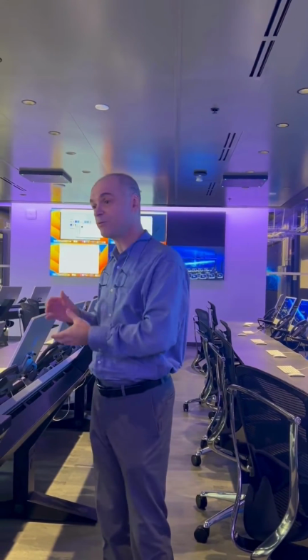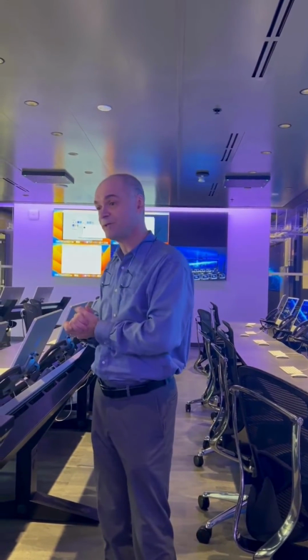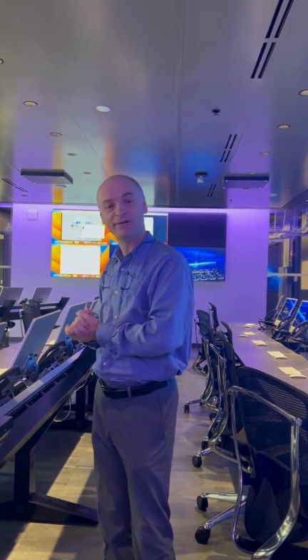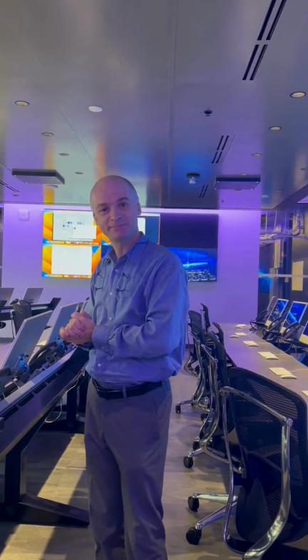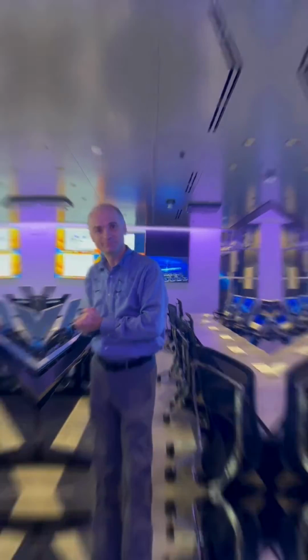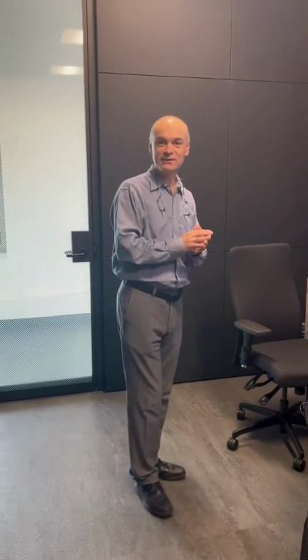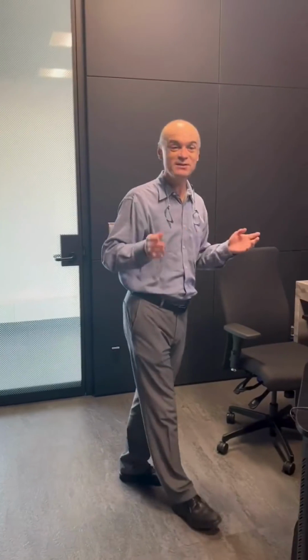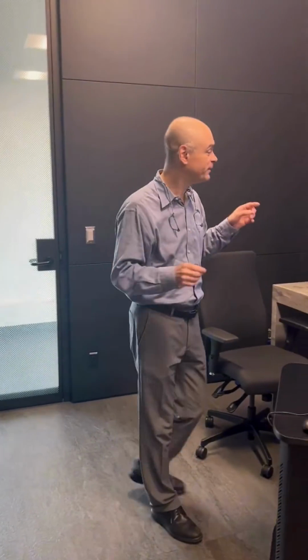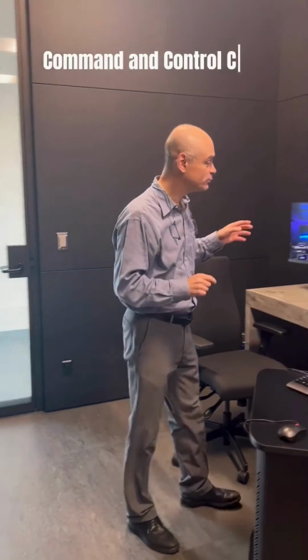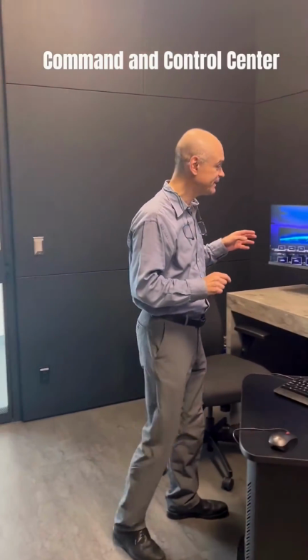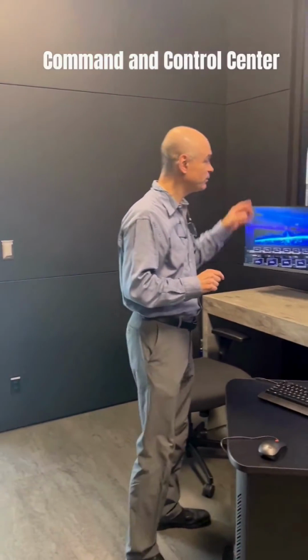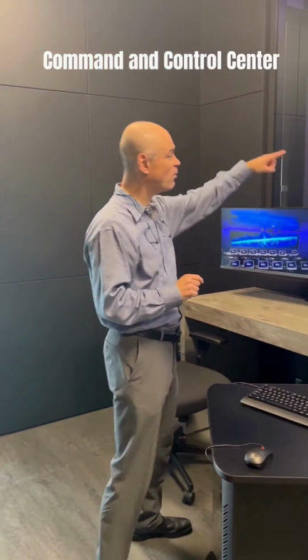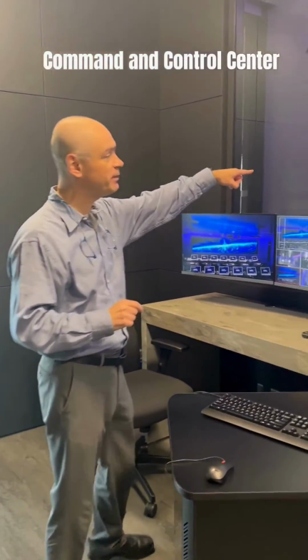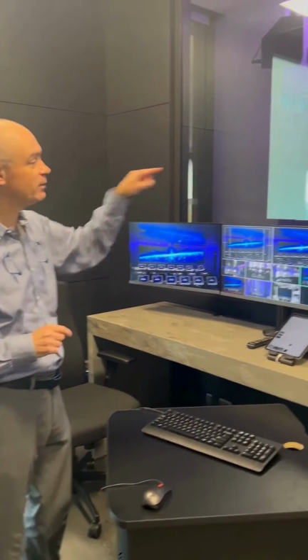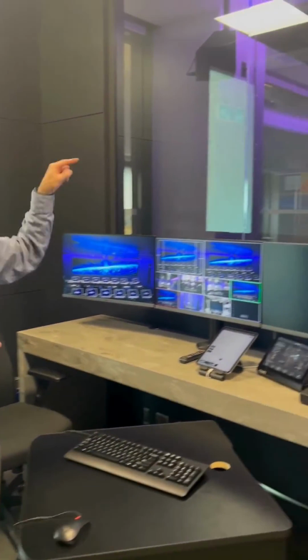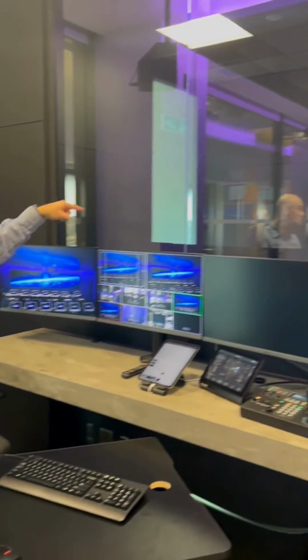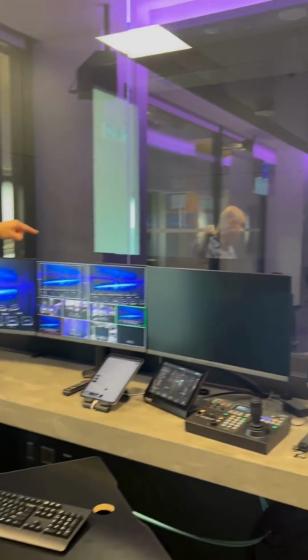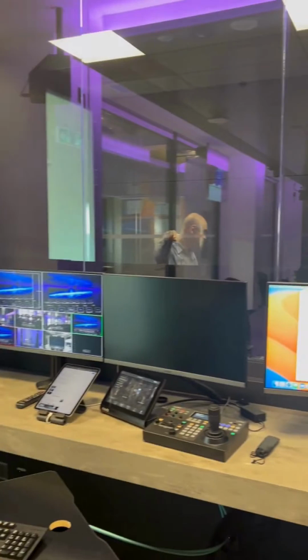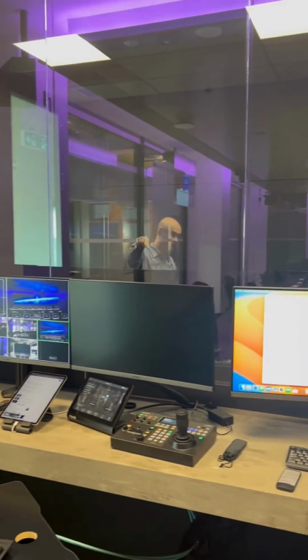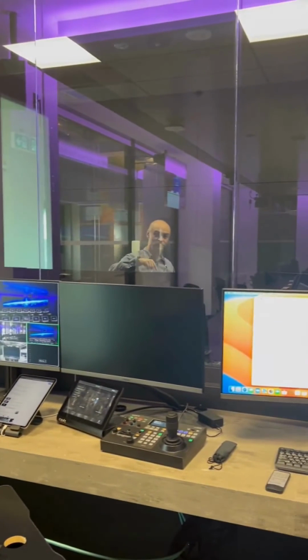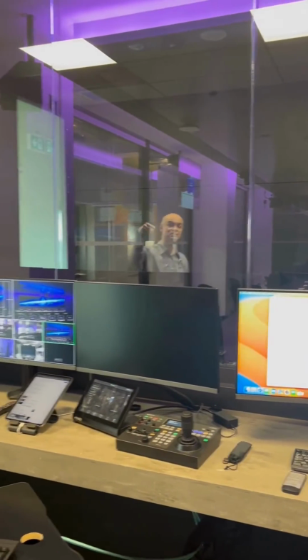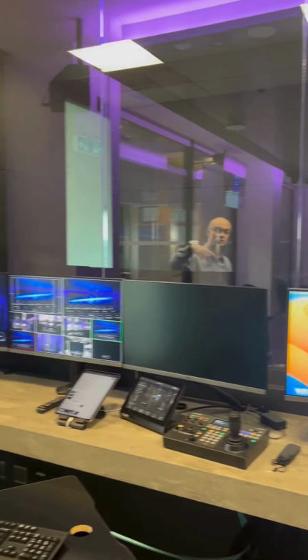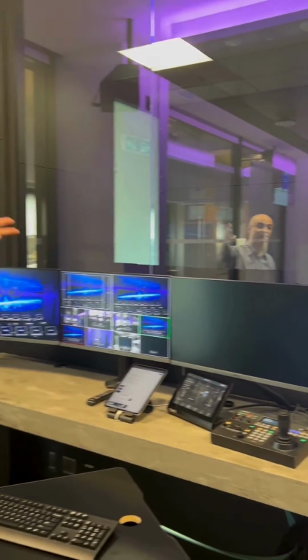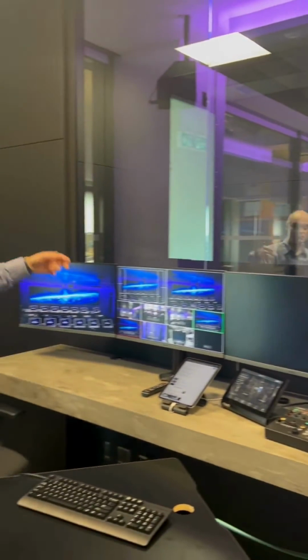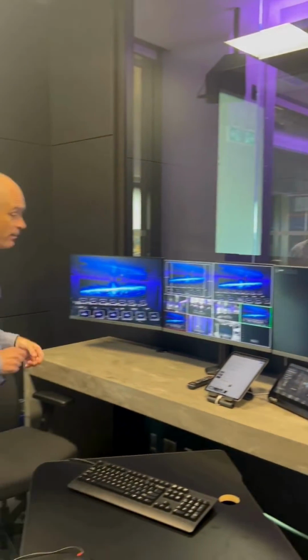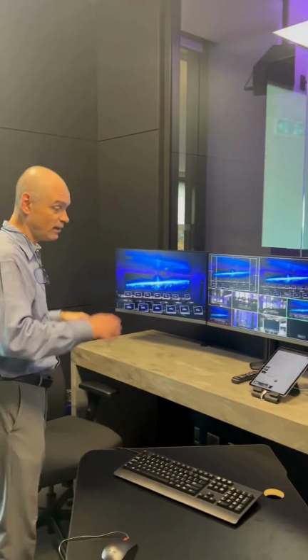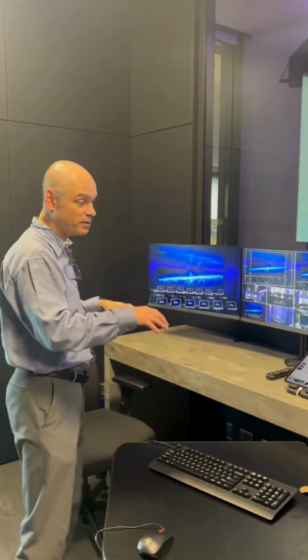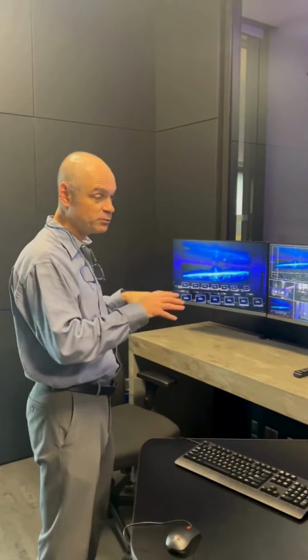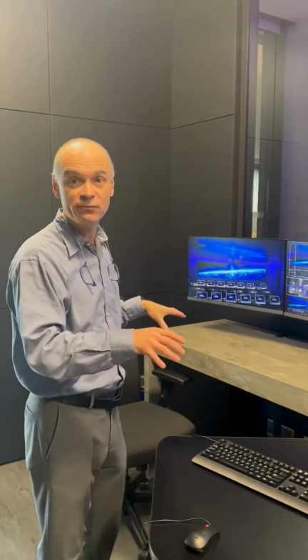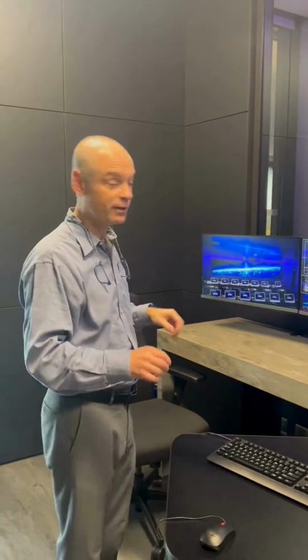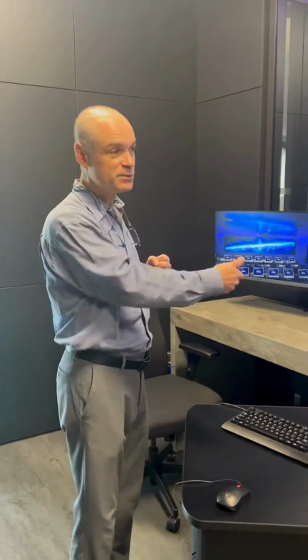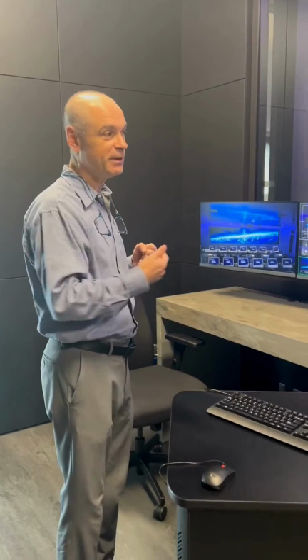This is the command and control center. We have a one-way window — from here we can see what is happening in the cyber range, we can see the students, we can interact with them, and from here we control everything. This is where it happens.